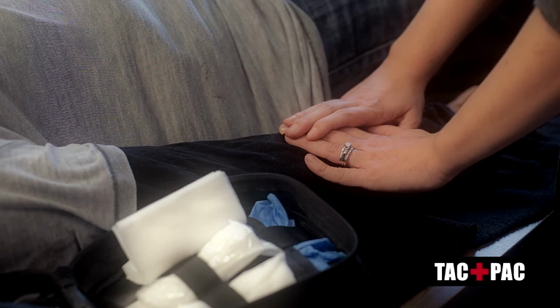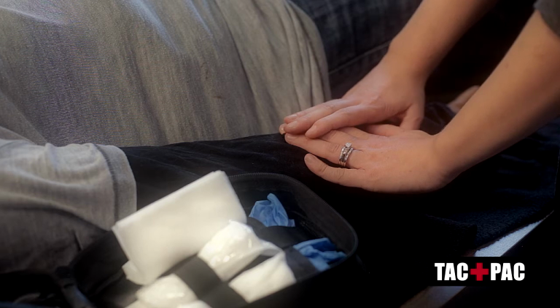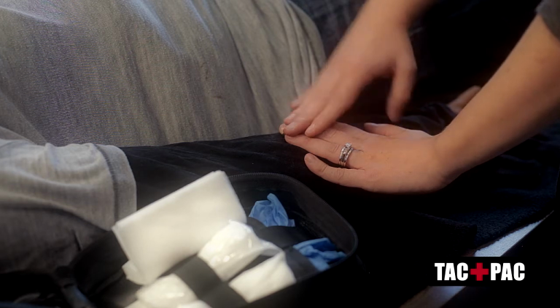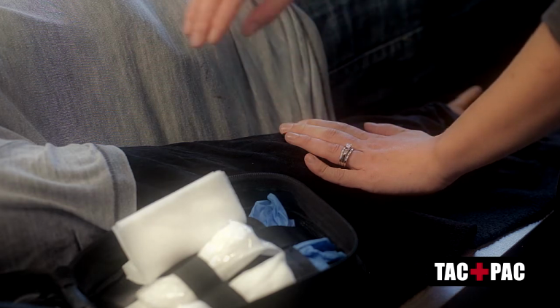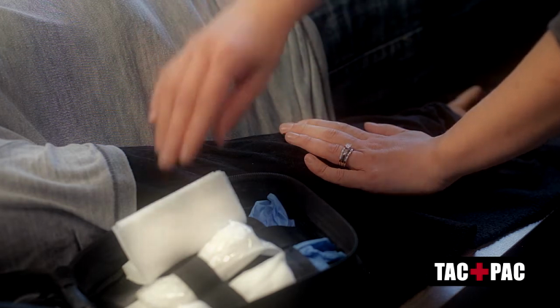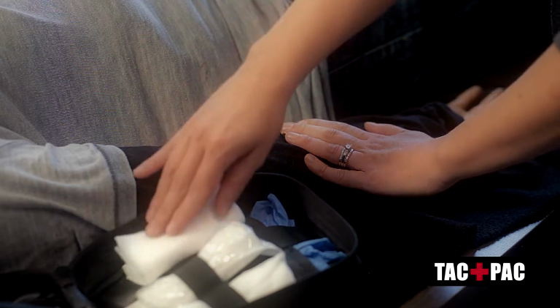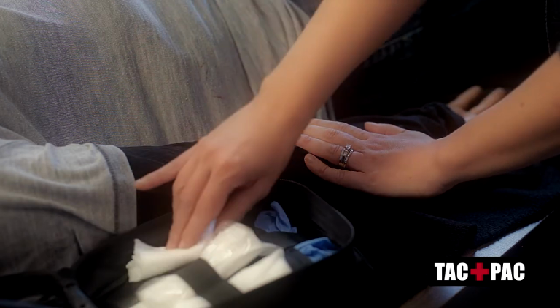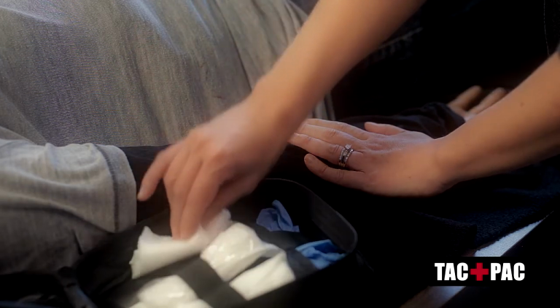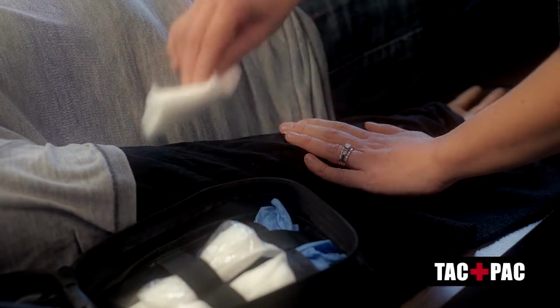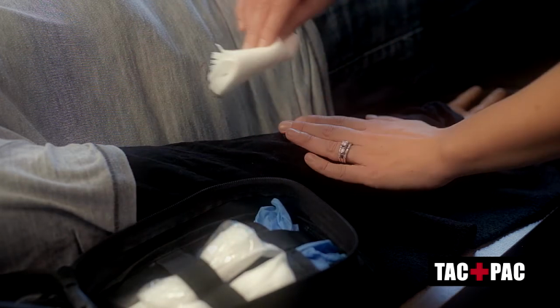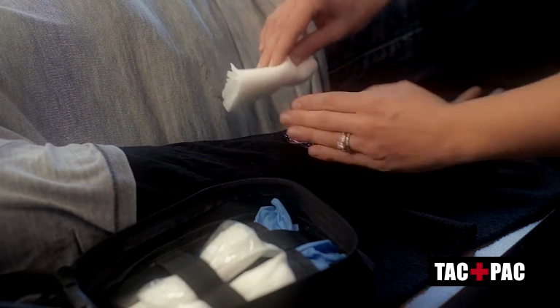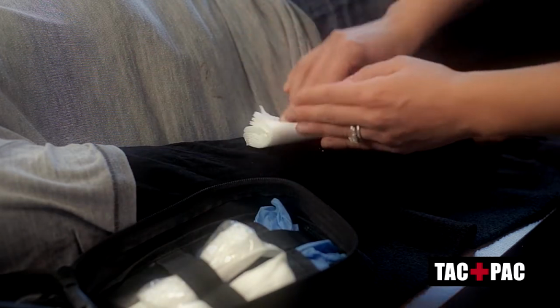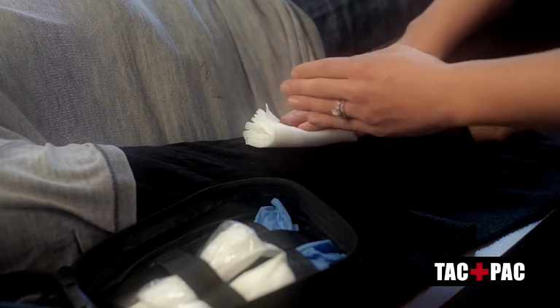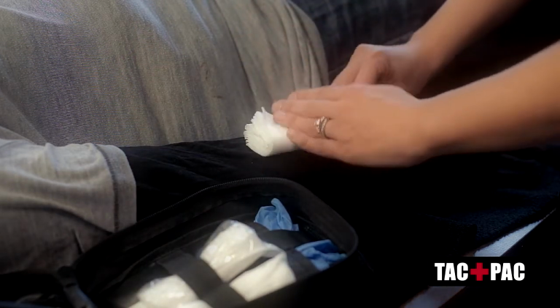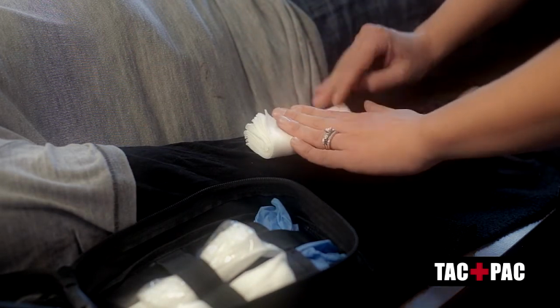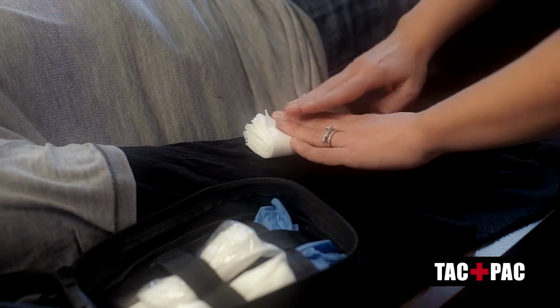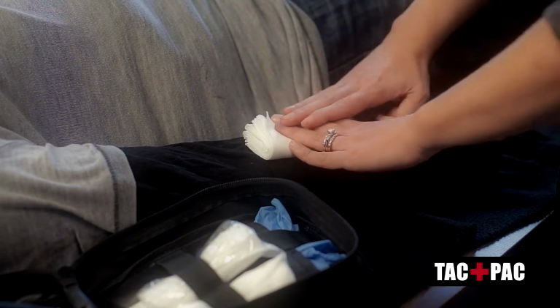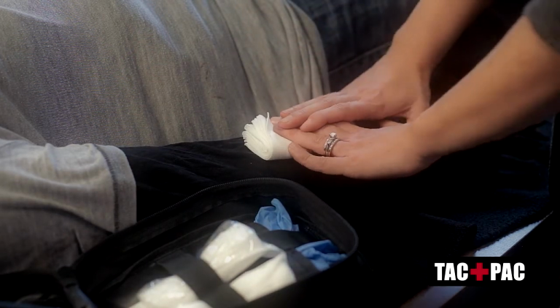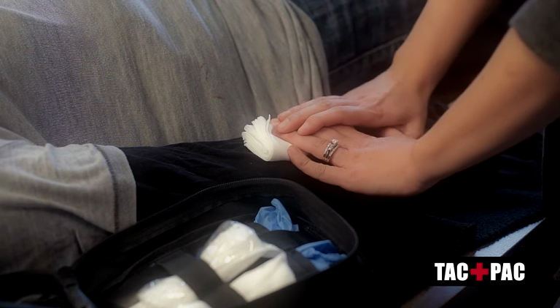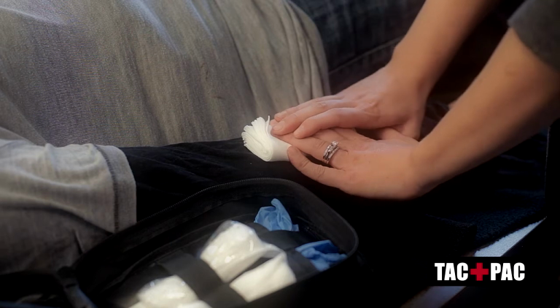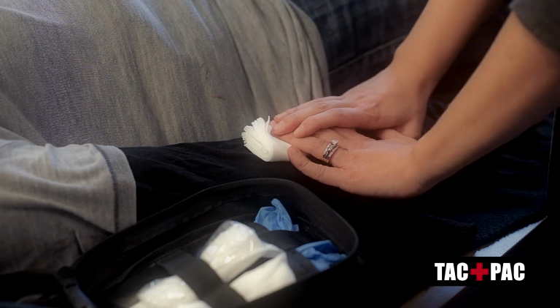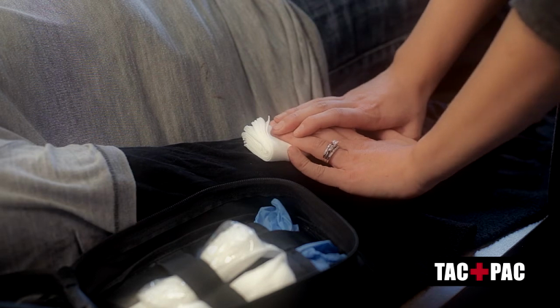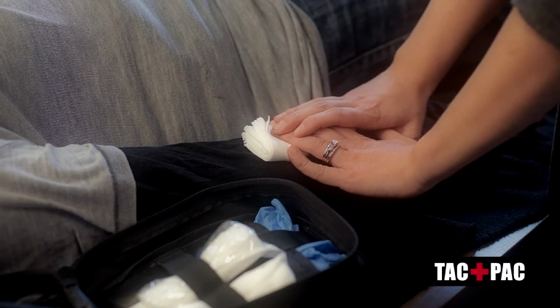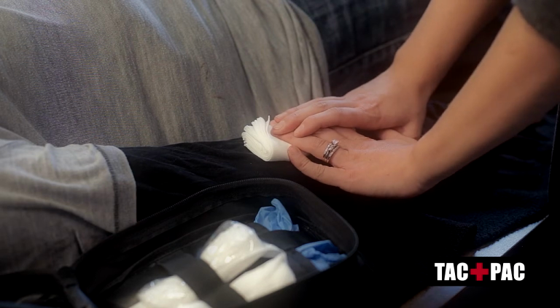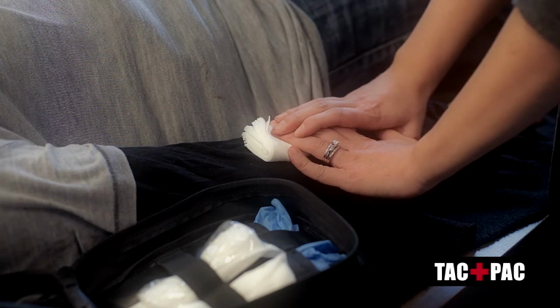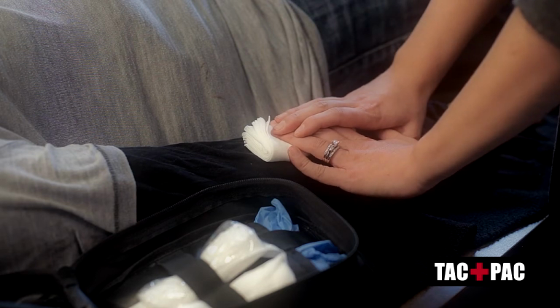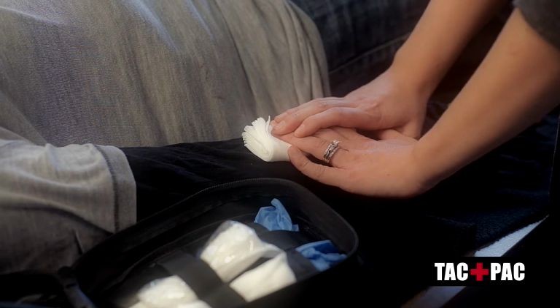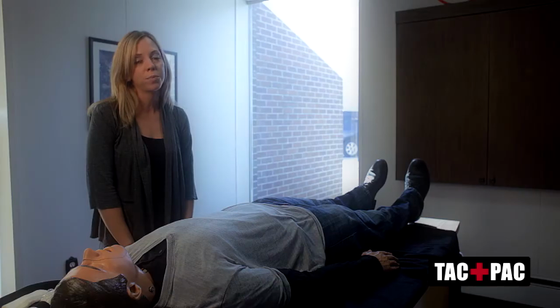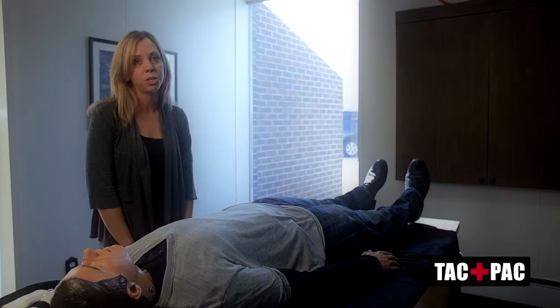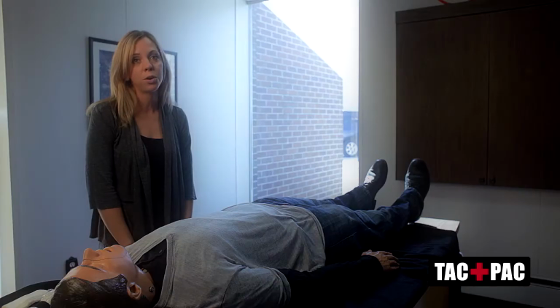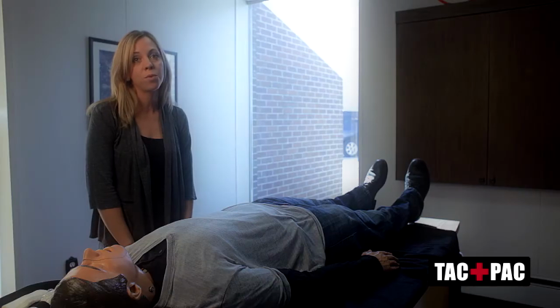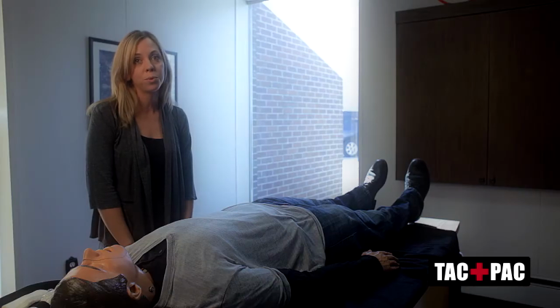If the bleeding continues, you can reach into your attack pack and grab gauze to place over the wound, holding firm and direct pressure over the wound.